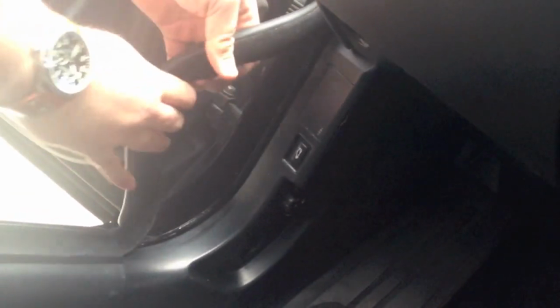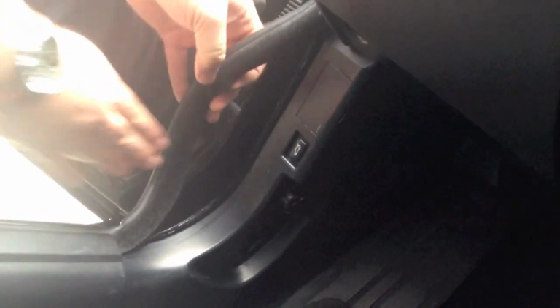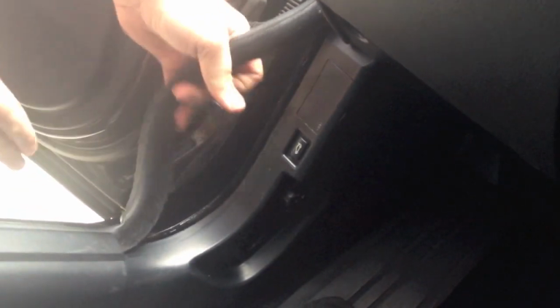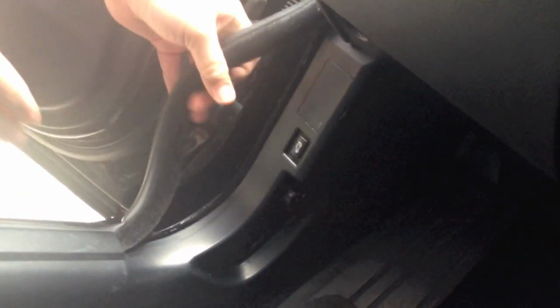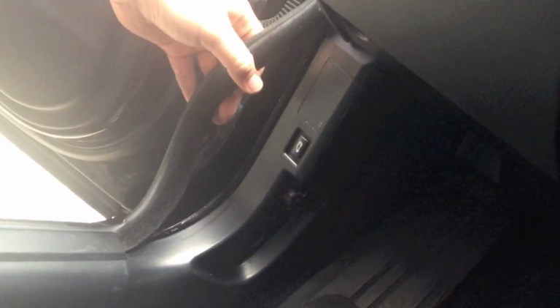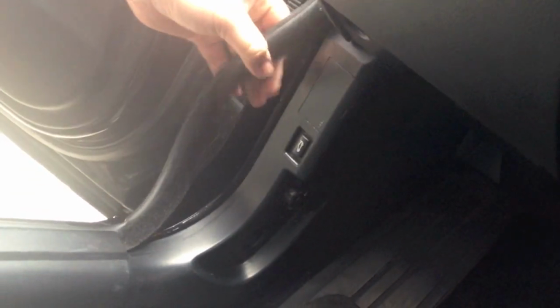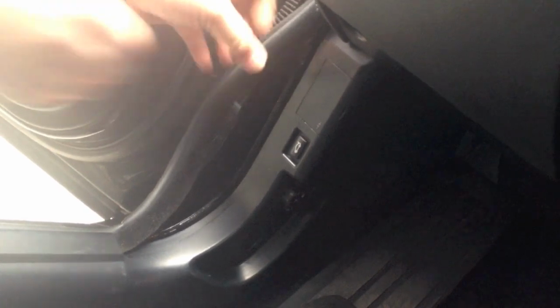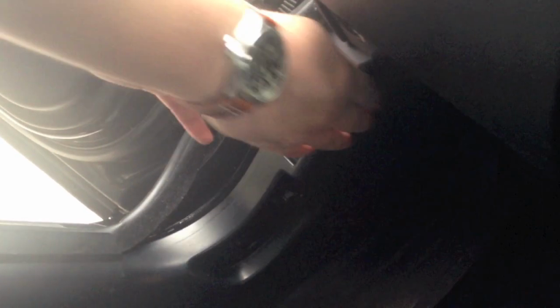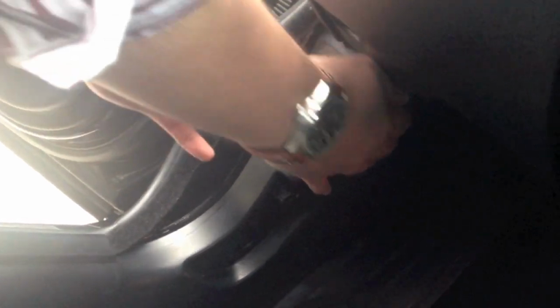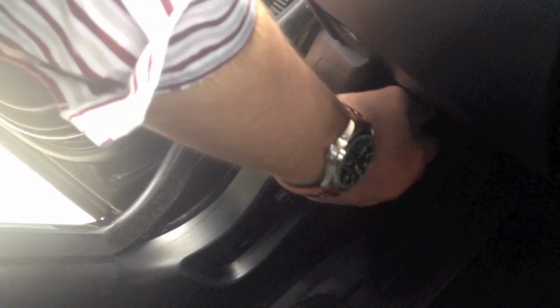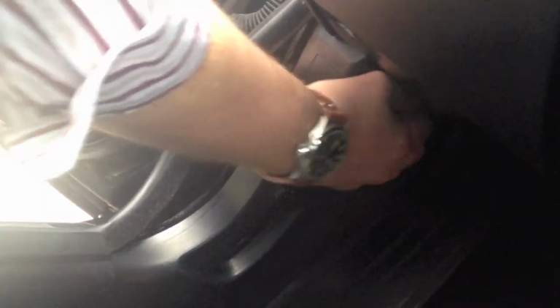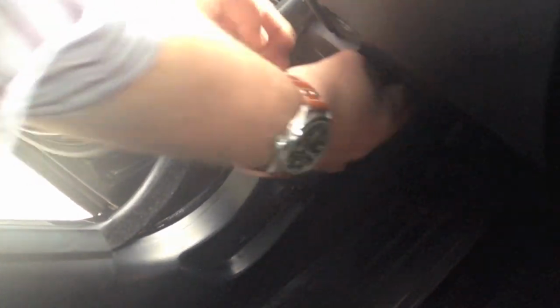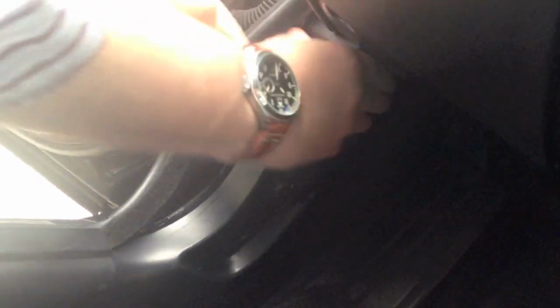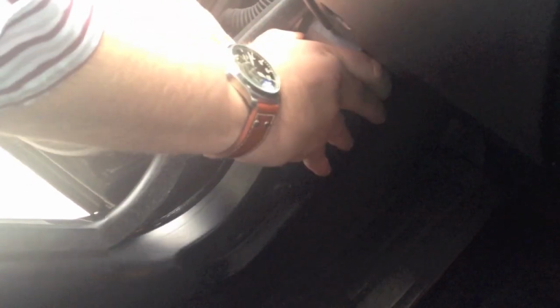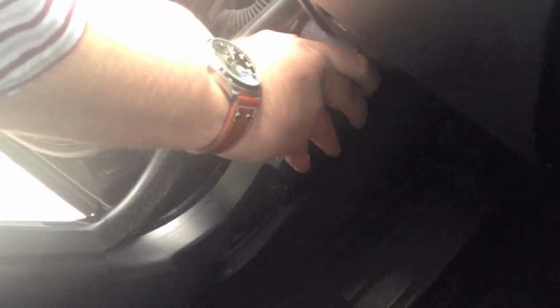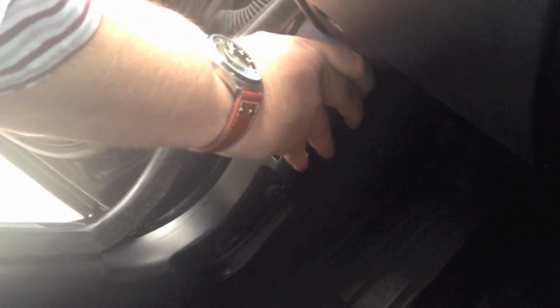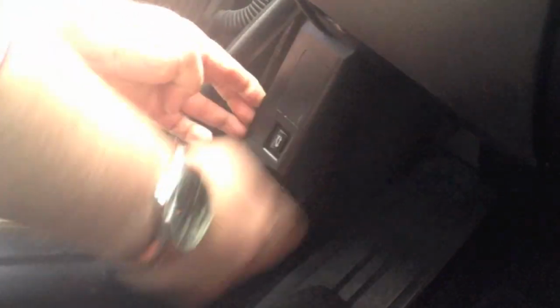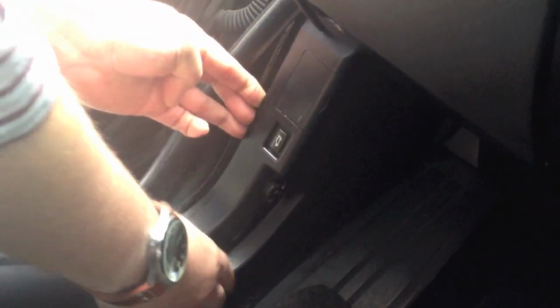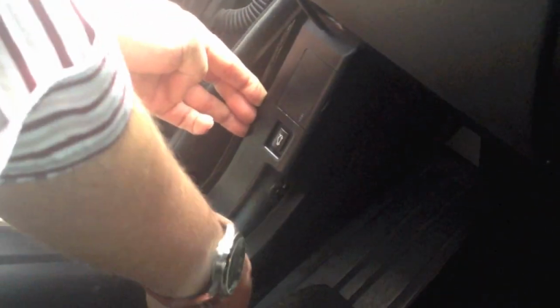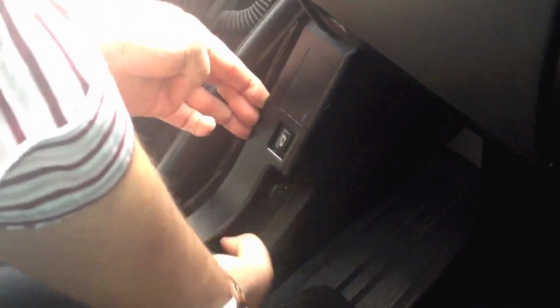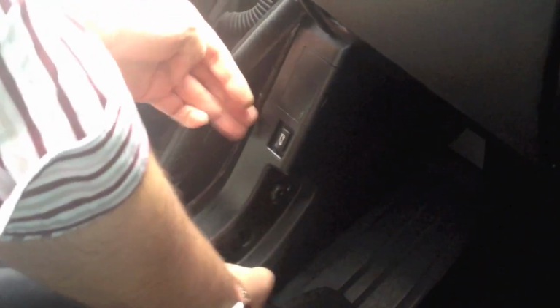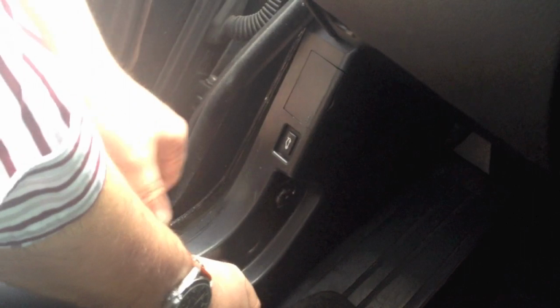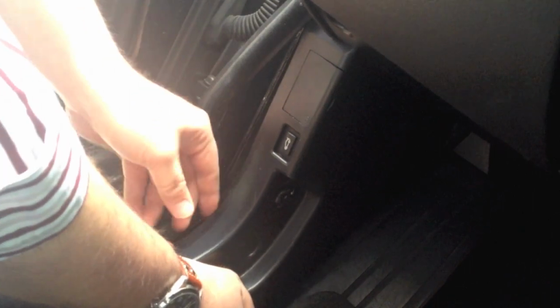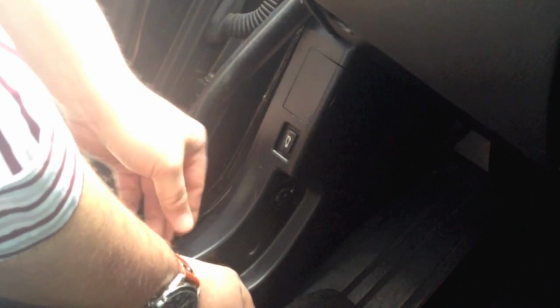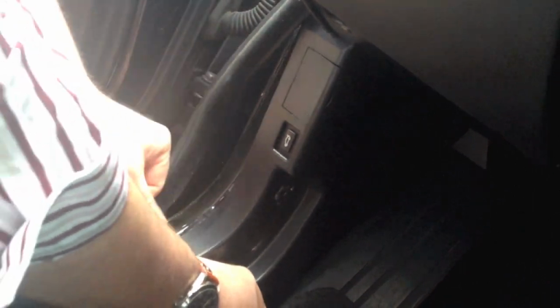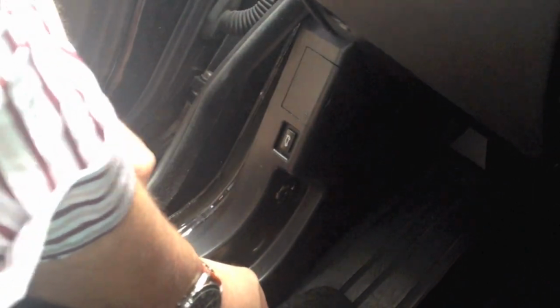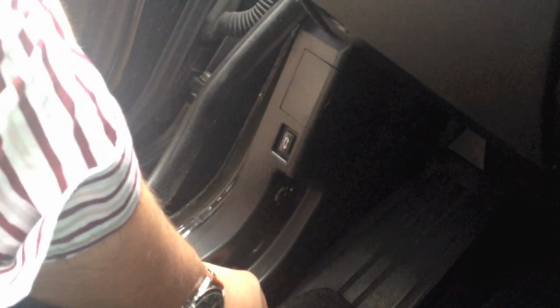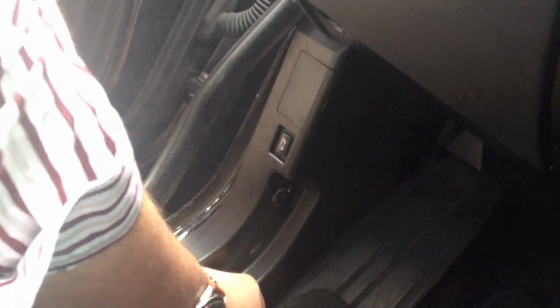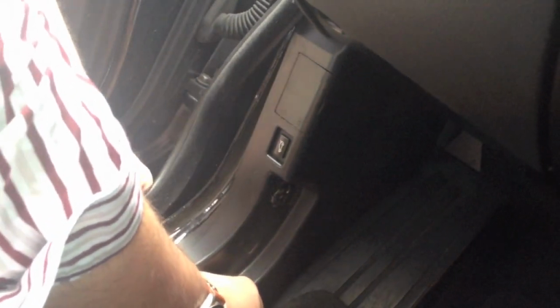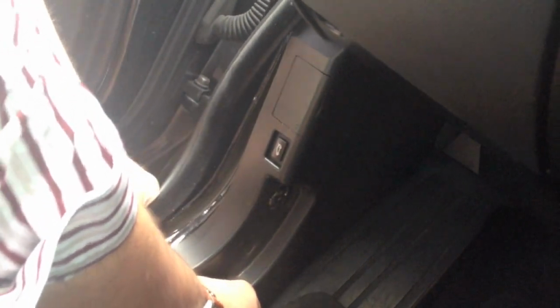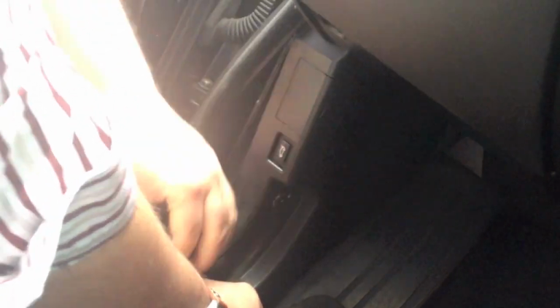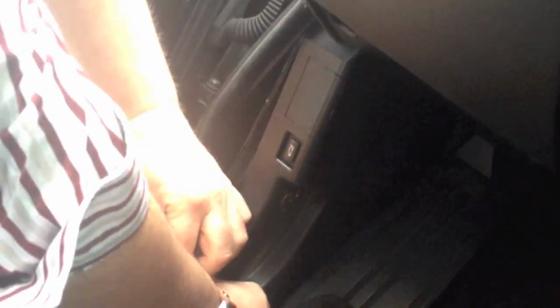Carefully pull back the door seal to gain access to the side dash cover. Pull the footwell trim free so that you can plug in the diagnostic connector and run the wire behind this panel.